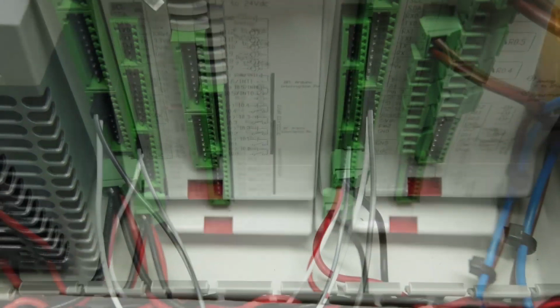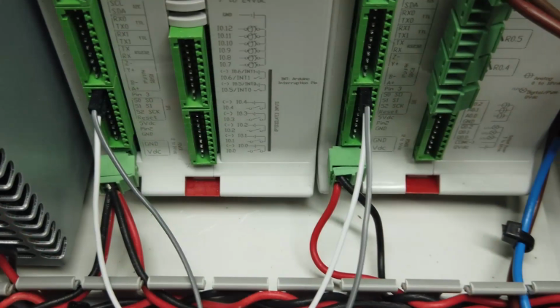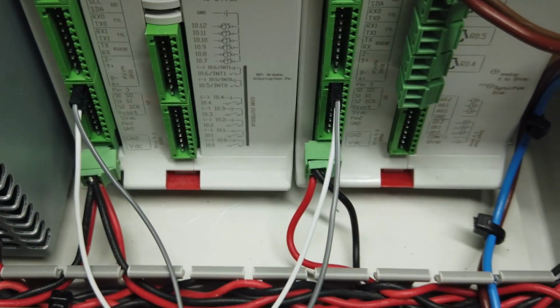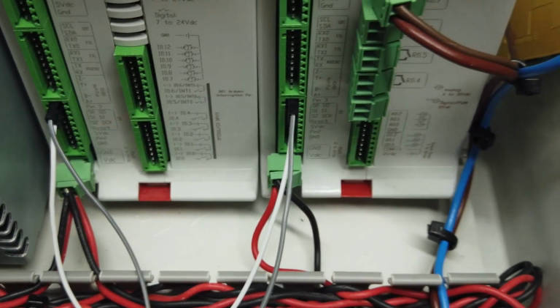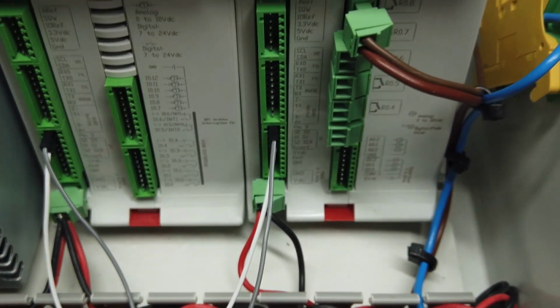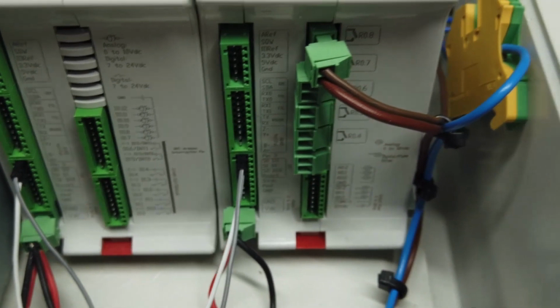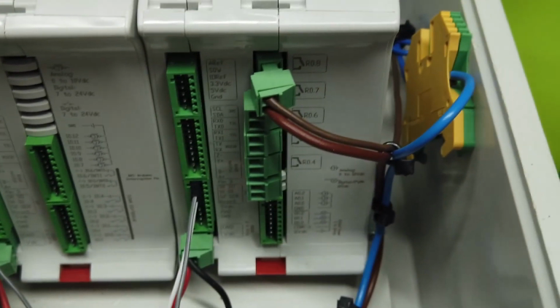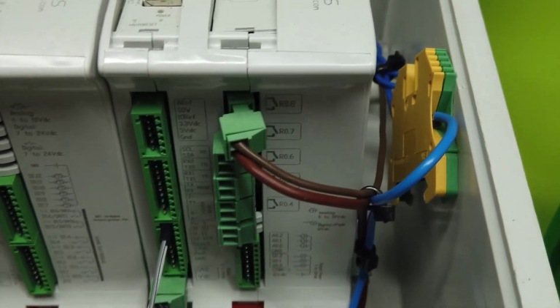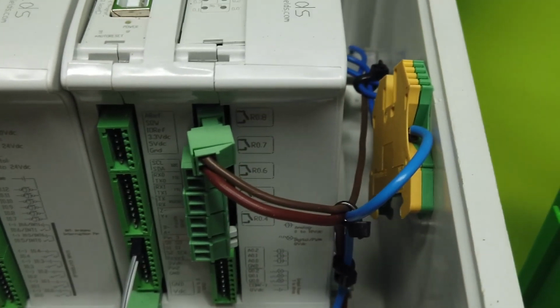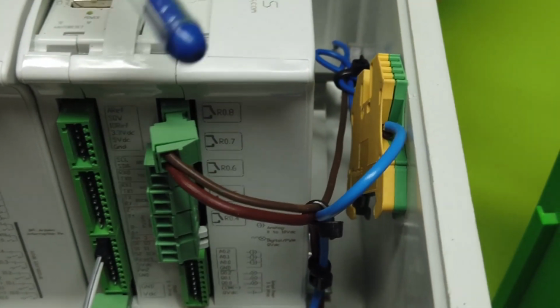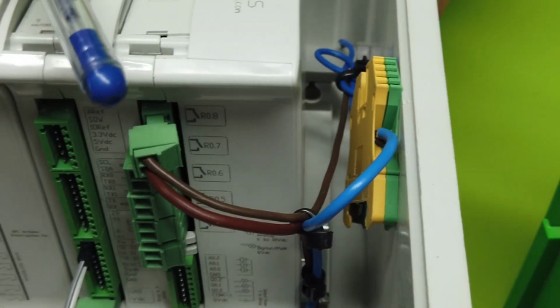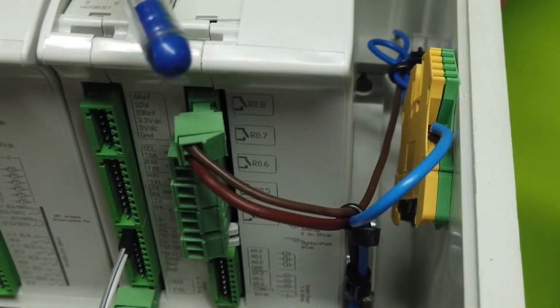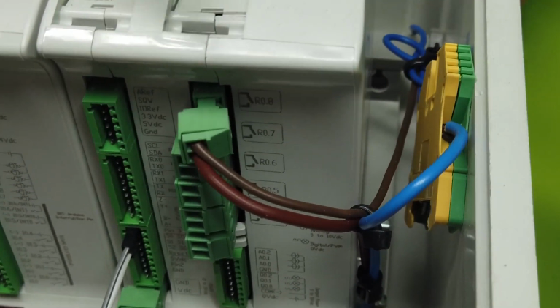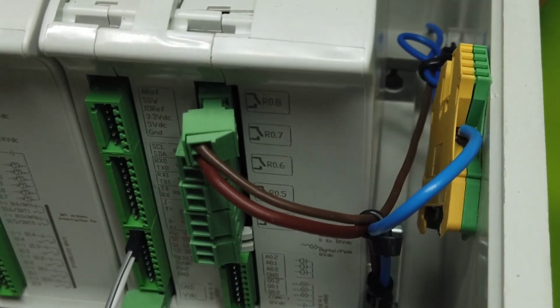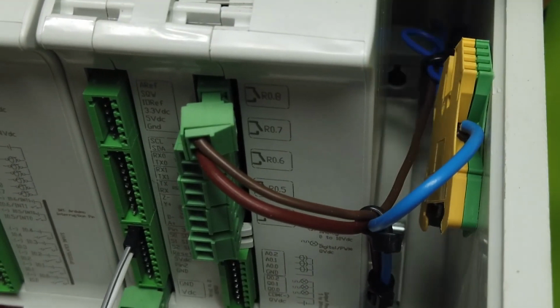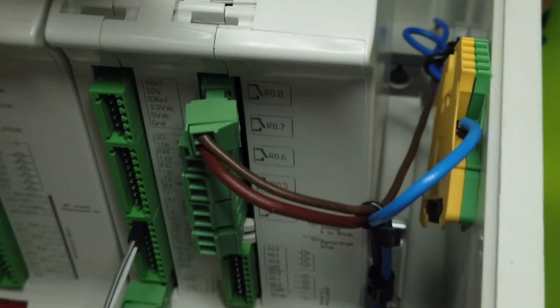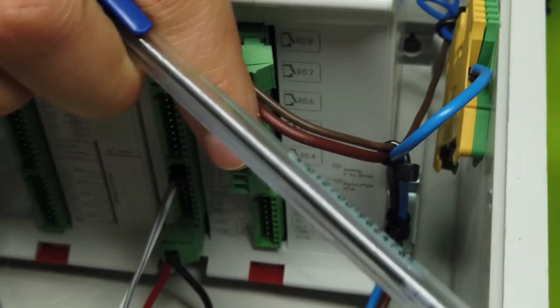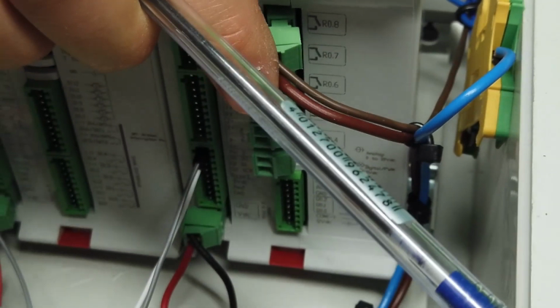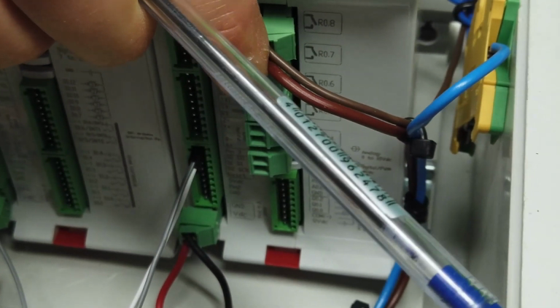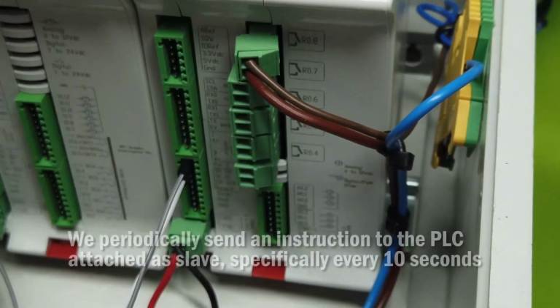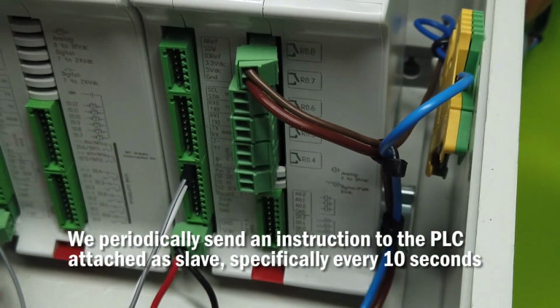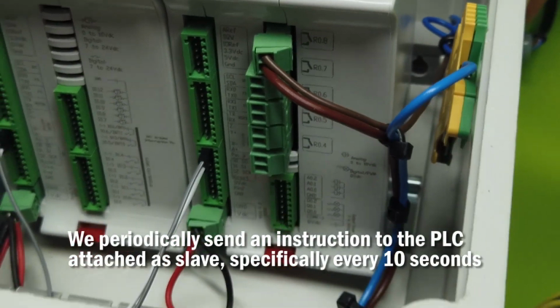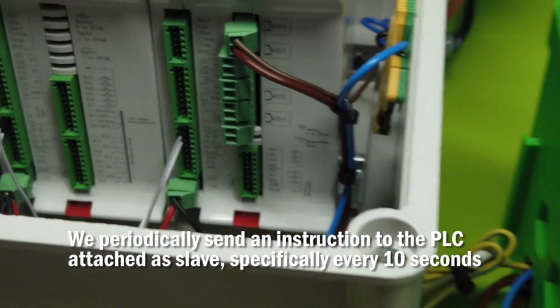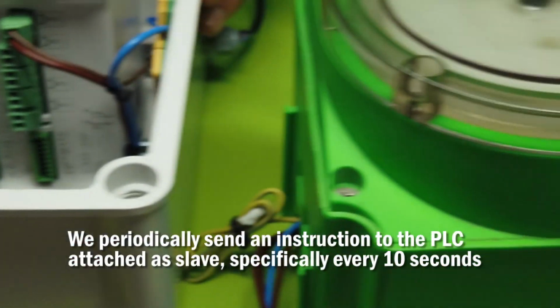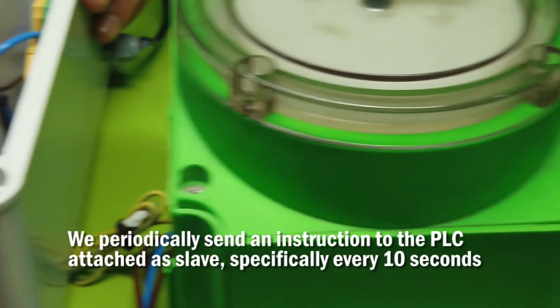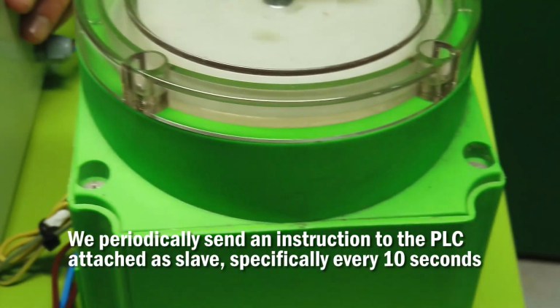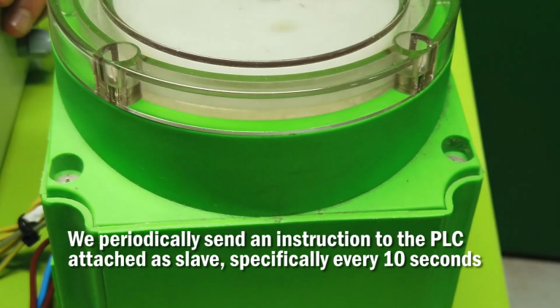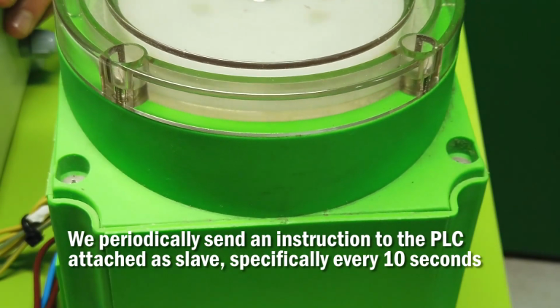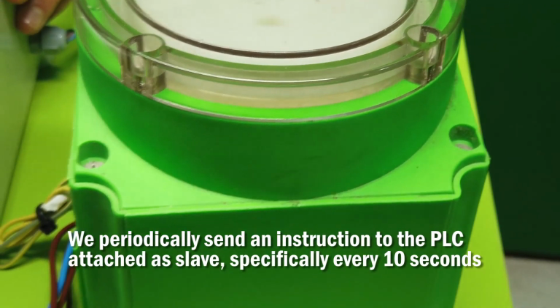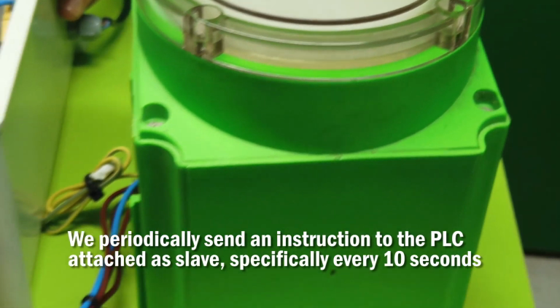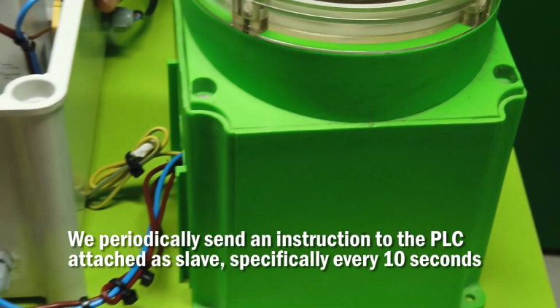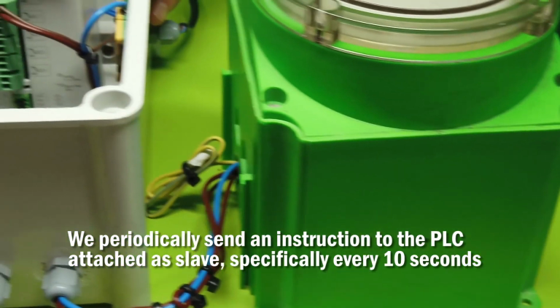To check that the data is being sent correctly, we are going to connect a water pump to a relay output of the slave PLC. We periodically send an instruction to the PLC that acts as a slave, specifically every 10 seconds.